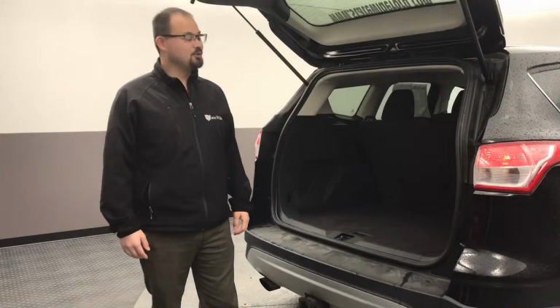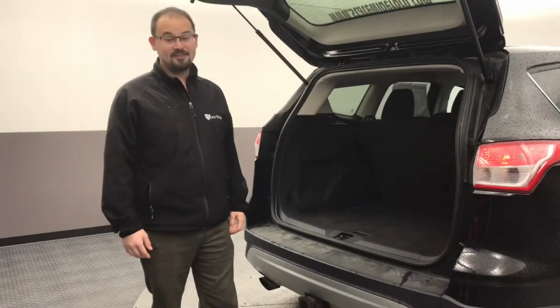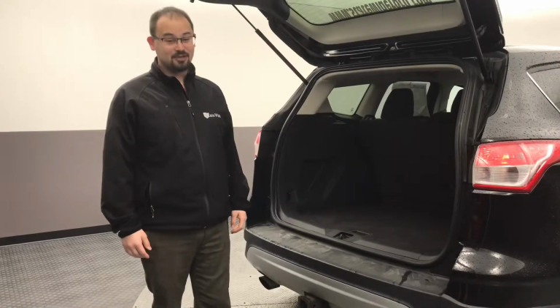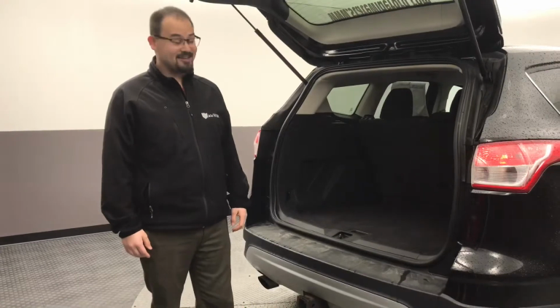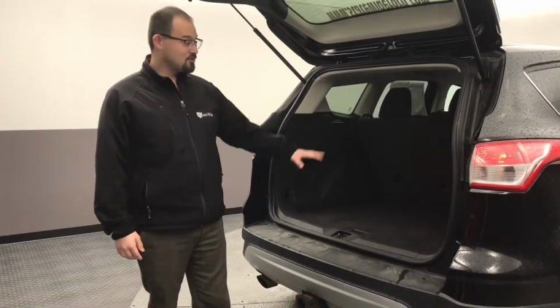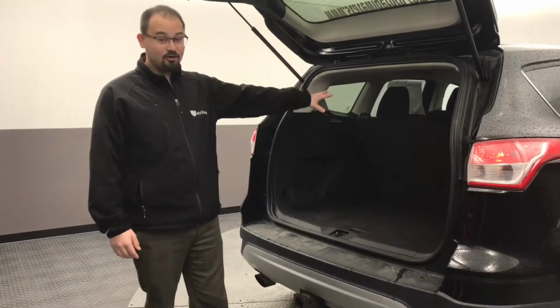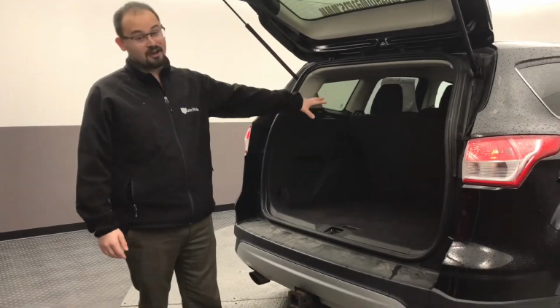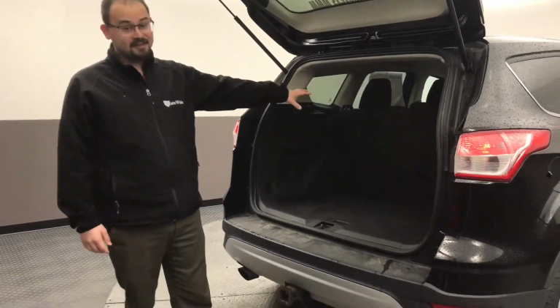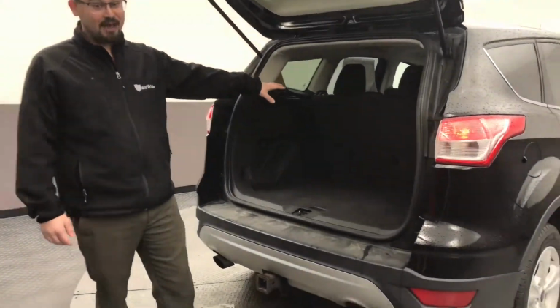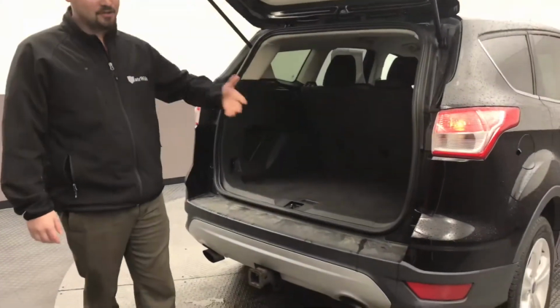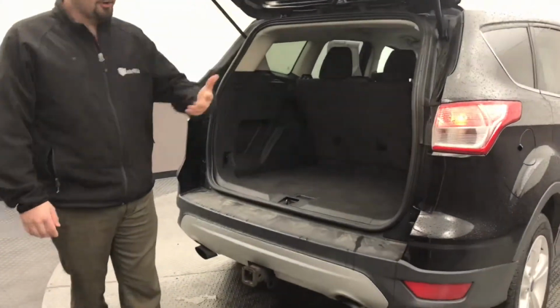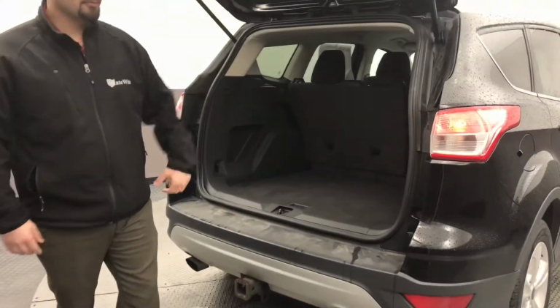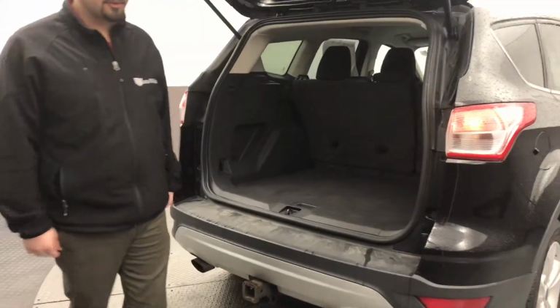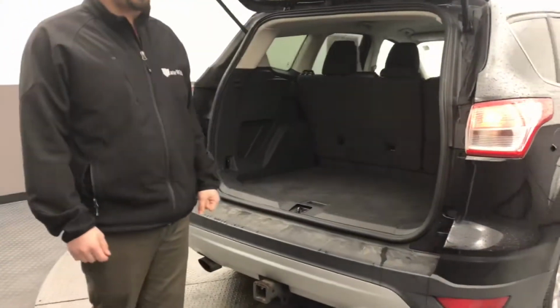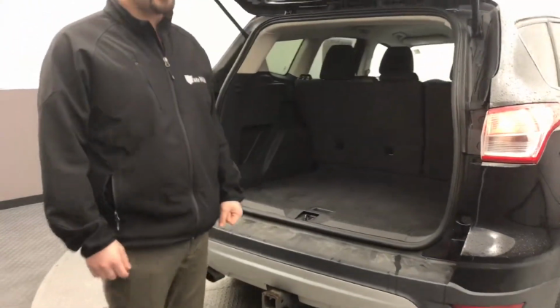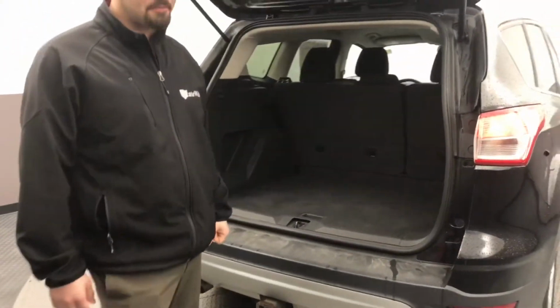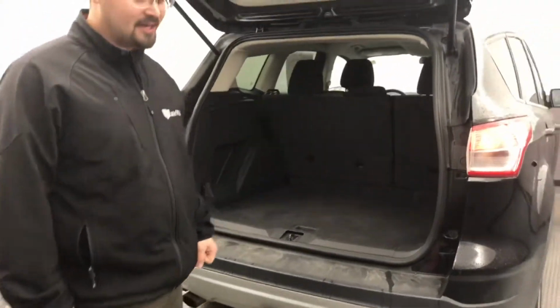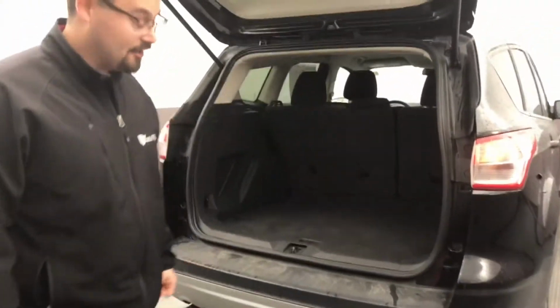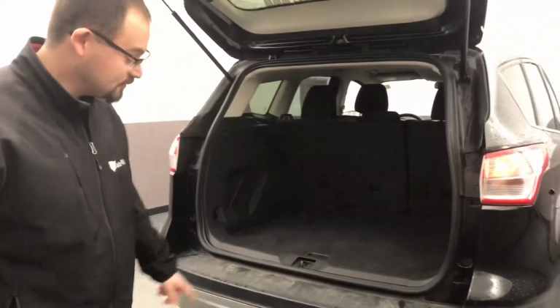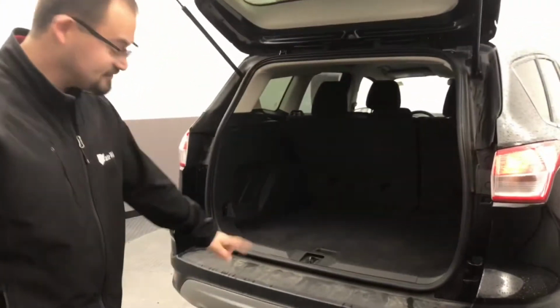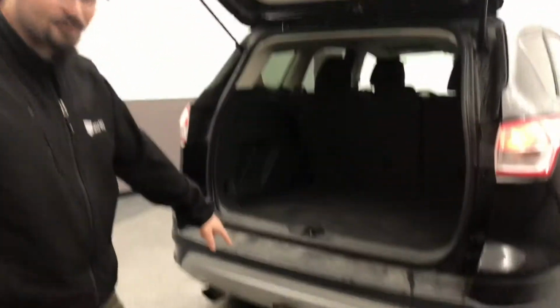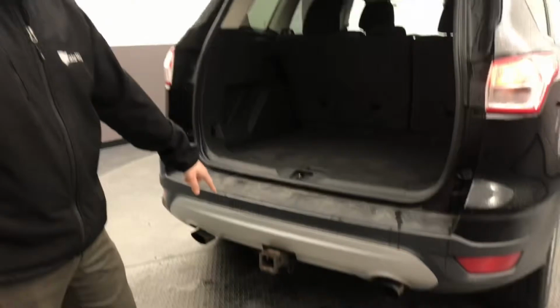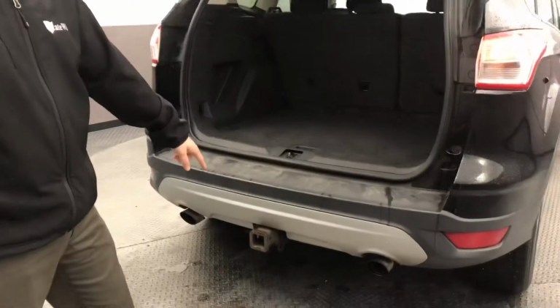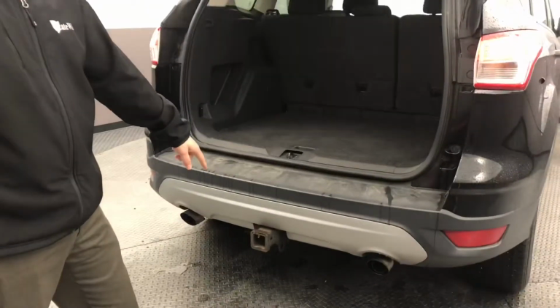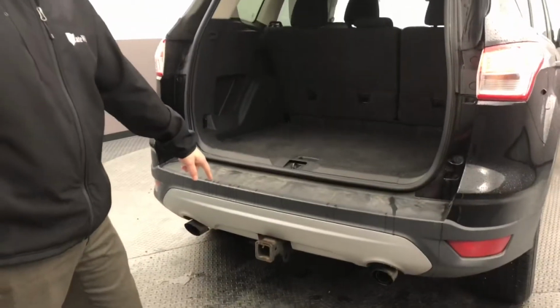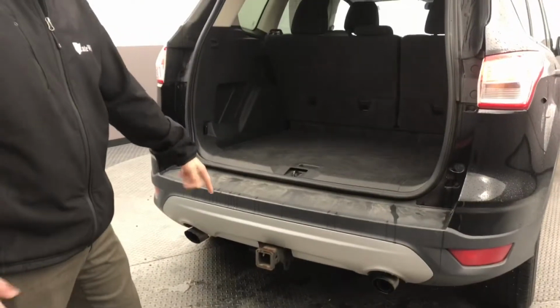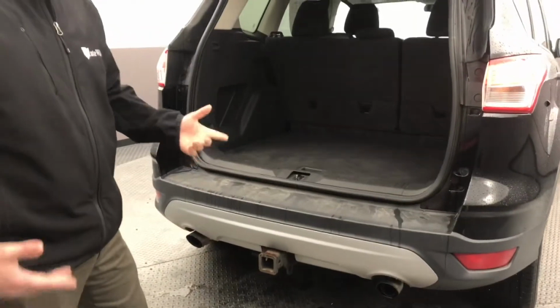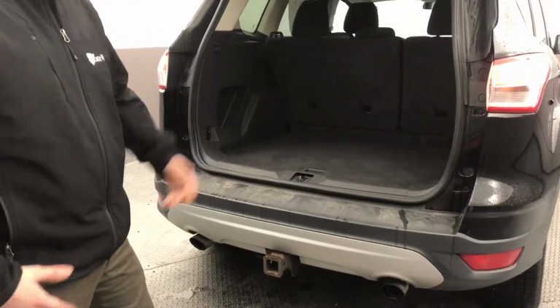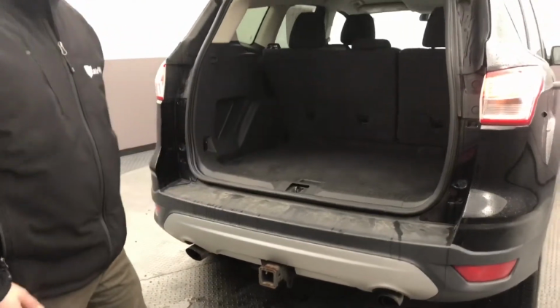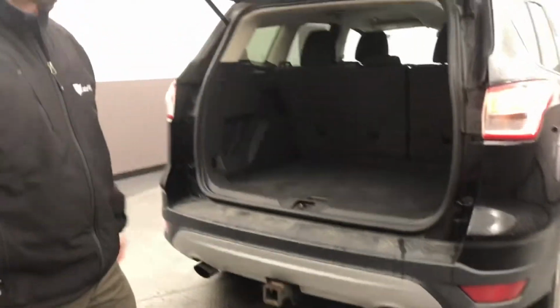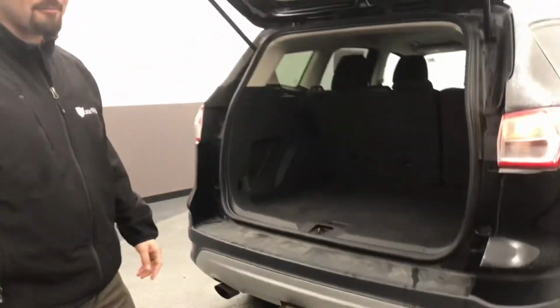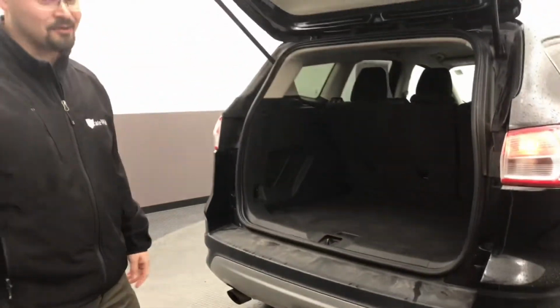Julie, what I think you'll really like is all the cargo area in the back. I know you are familiar with the Ford Escape. This one does have the tow package and is a four-wheel drive model.